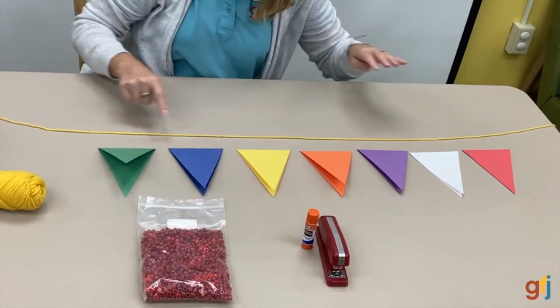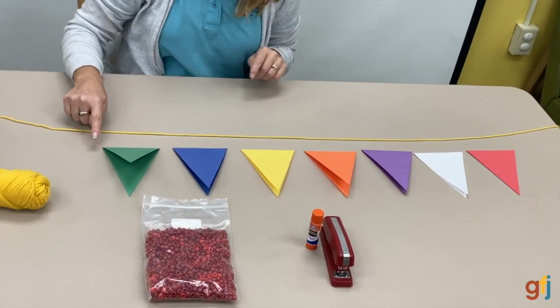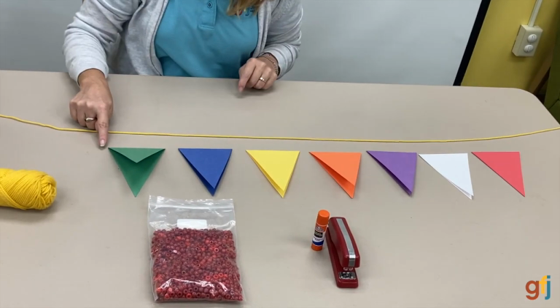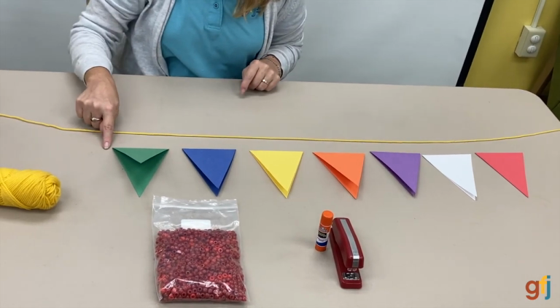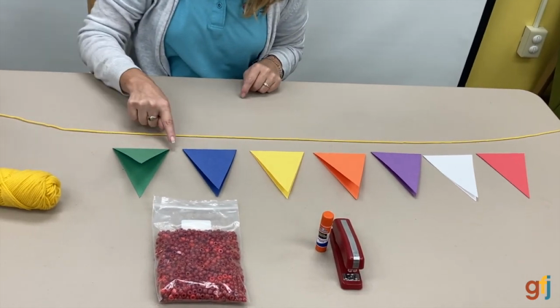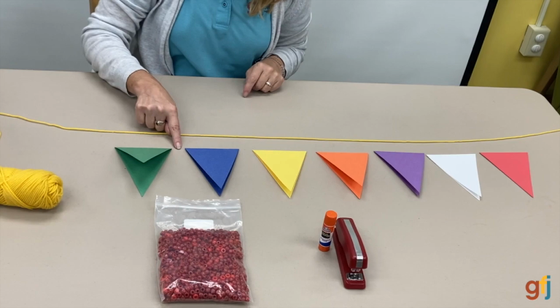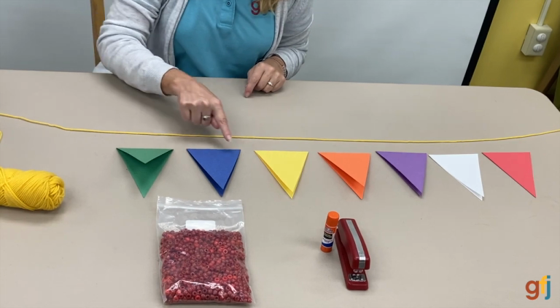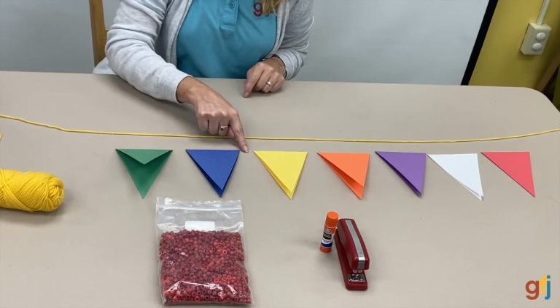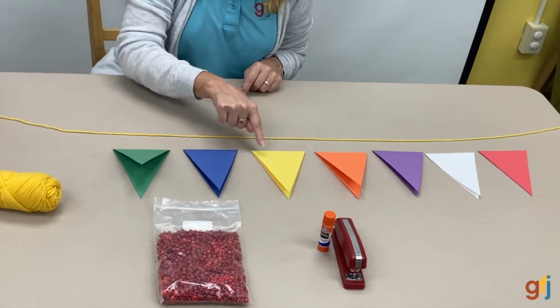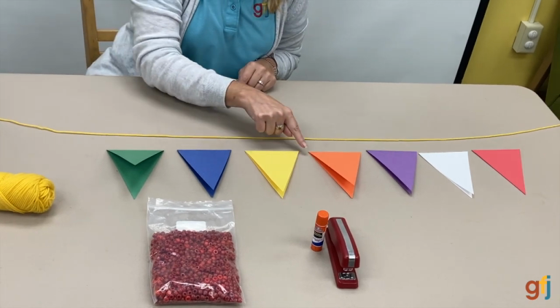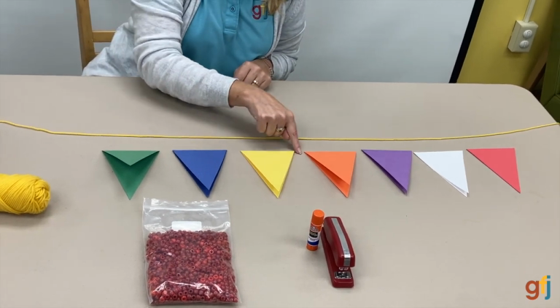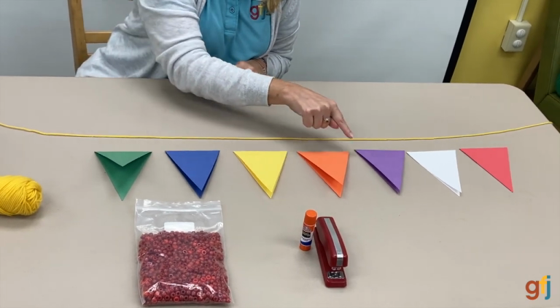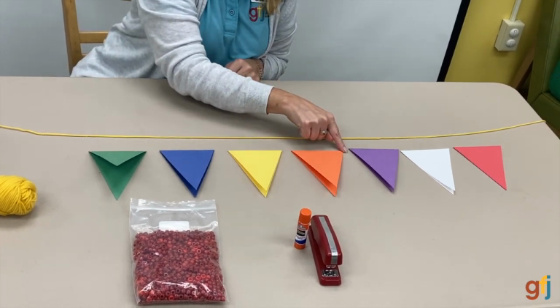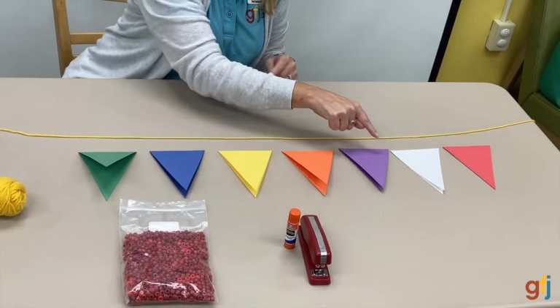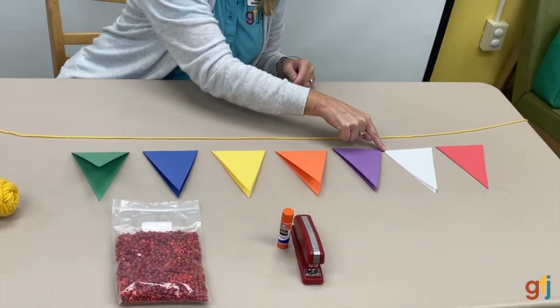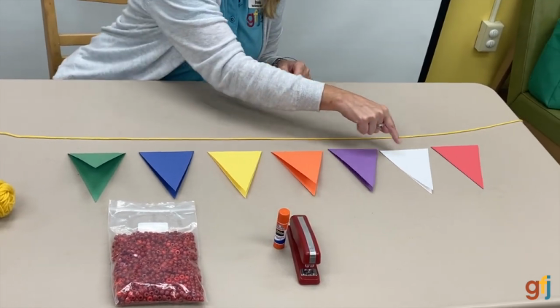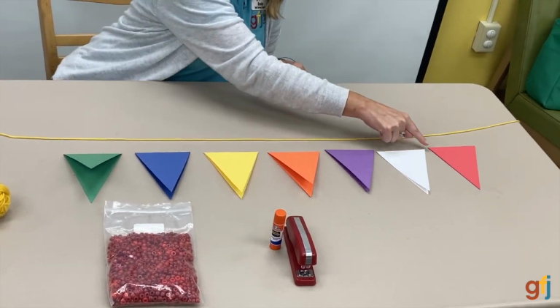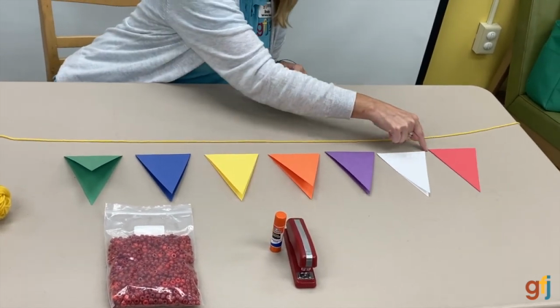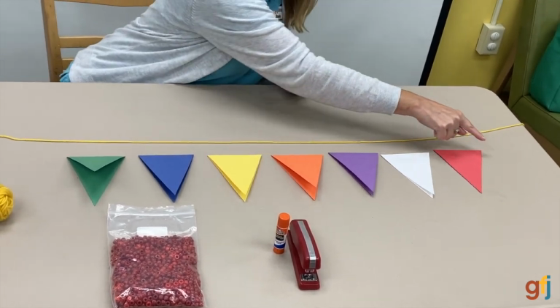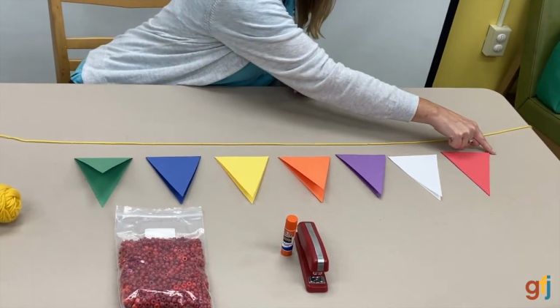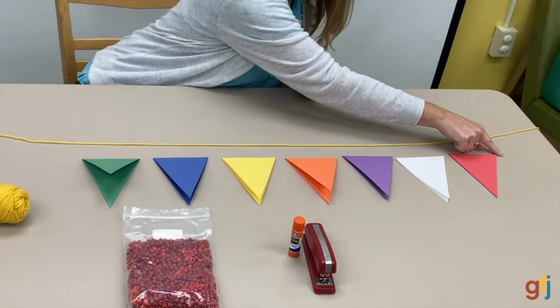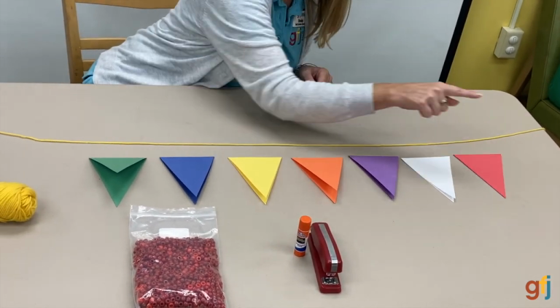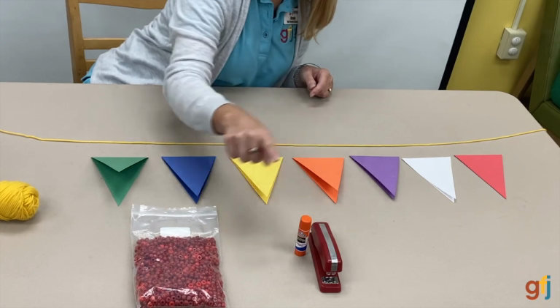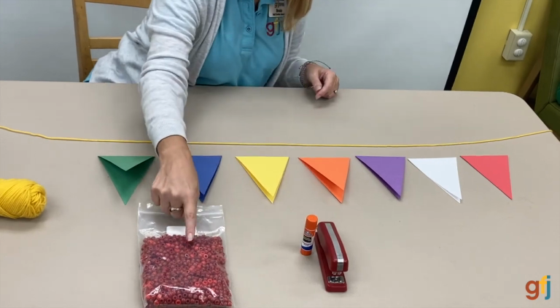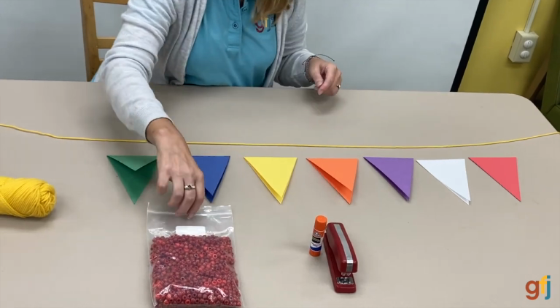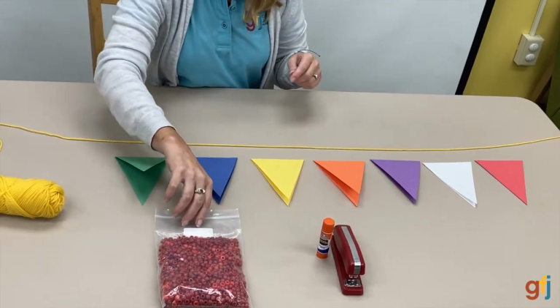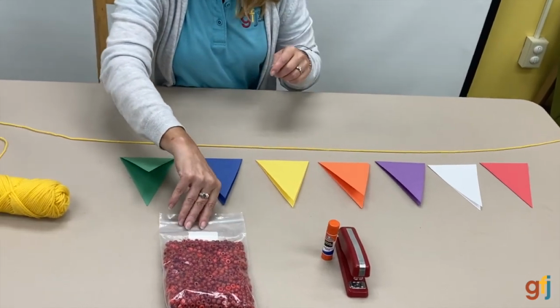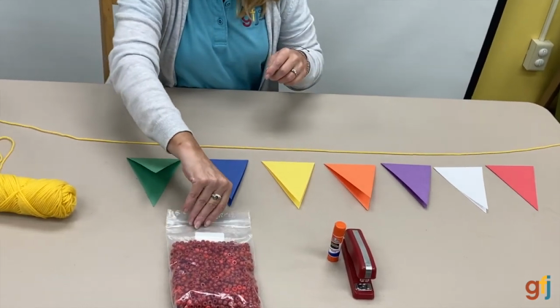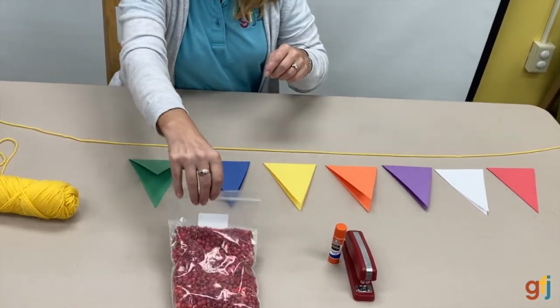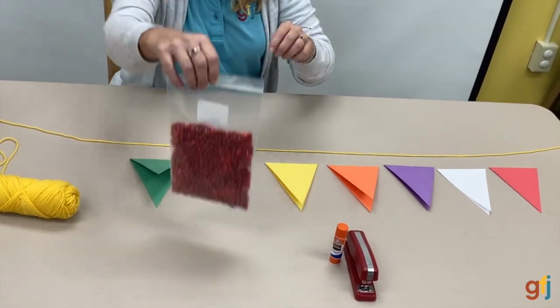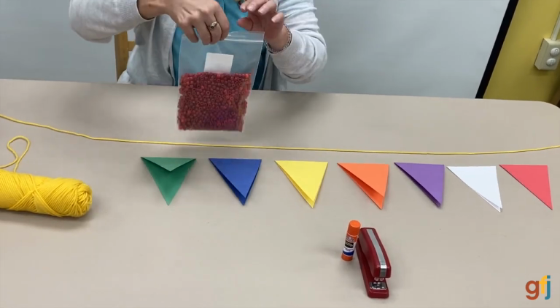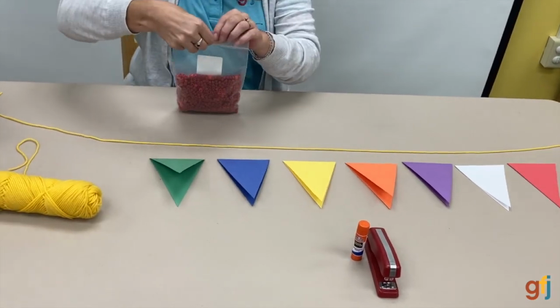One, two, three, four, five, six, seven, eight pony beads. Let's grab those right now.